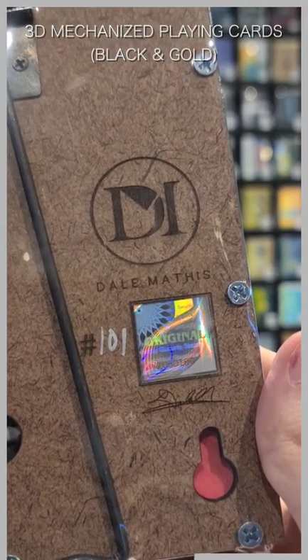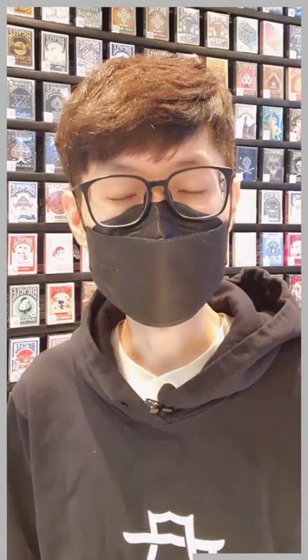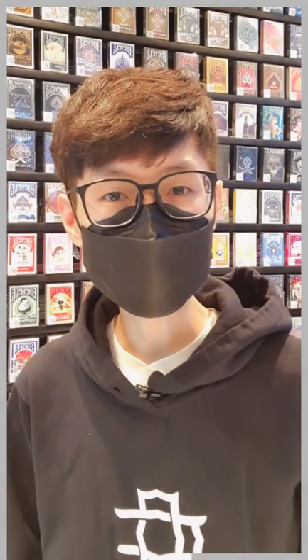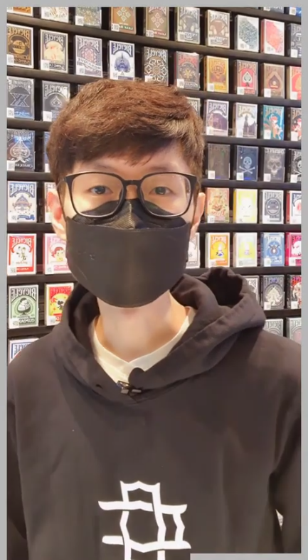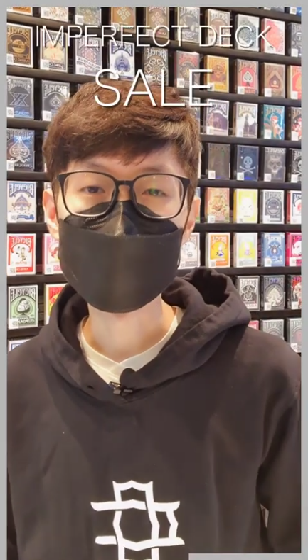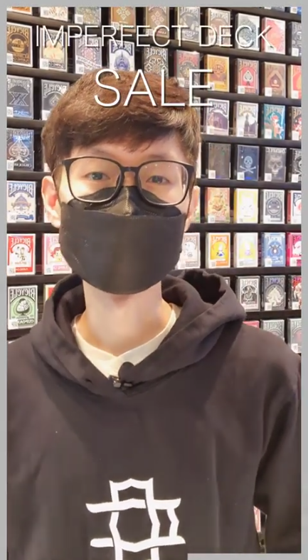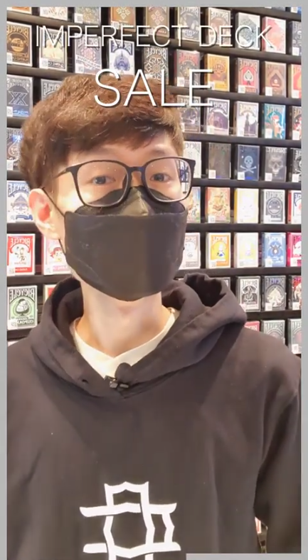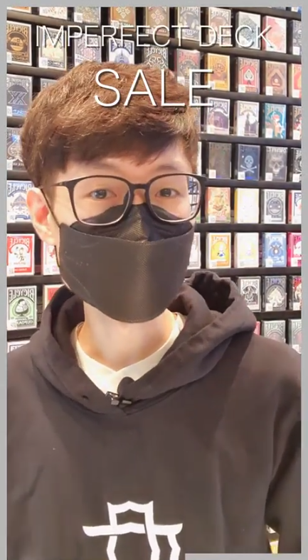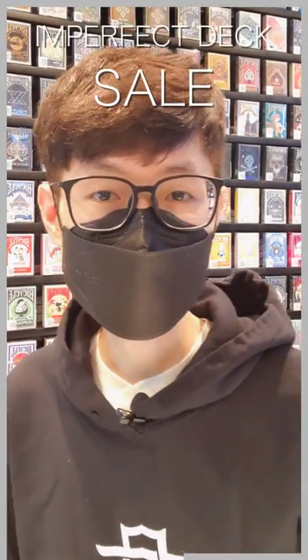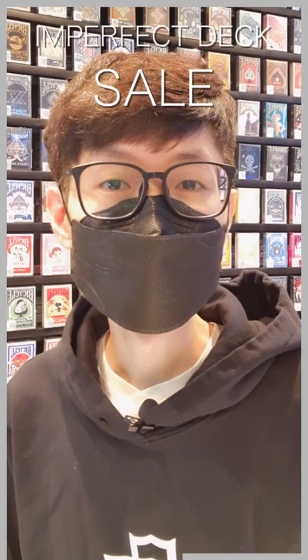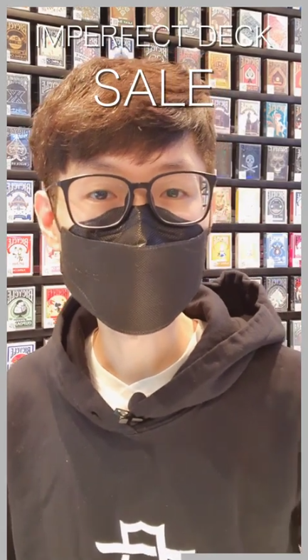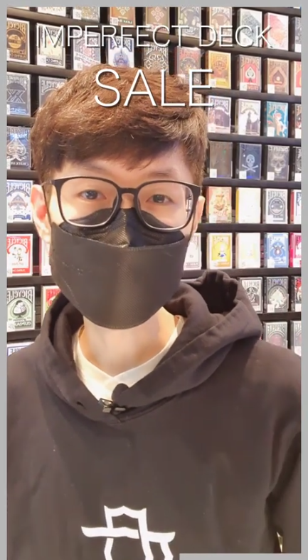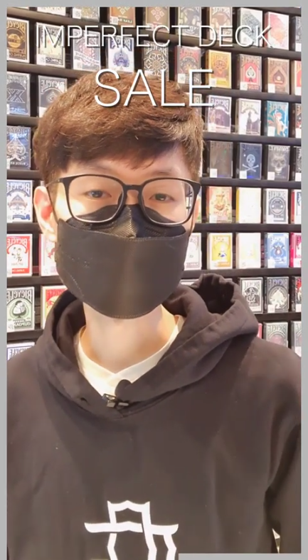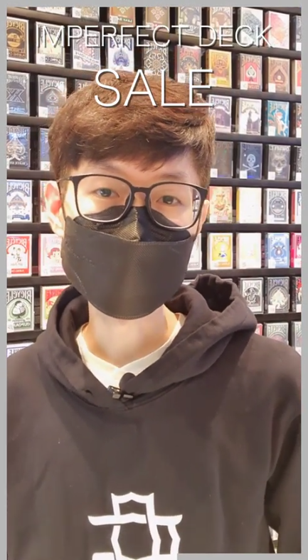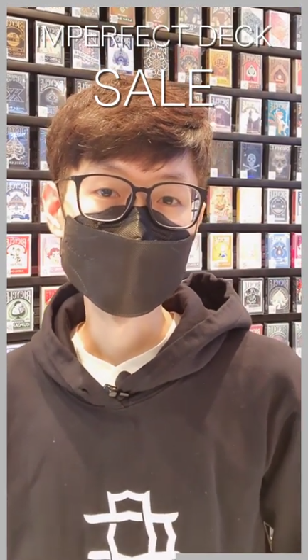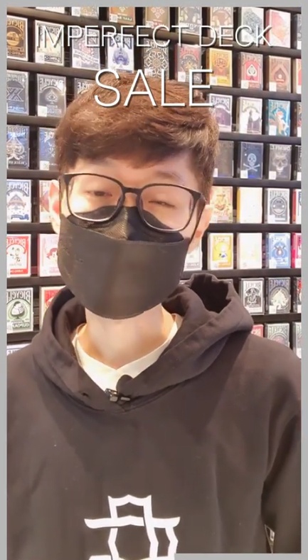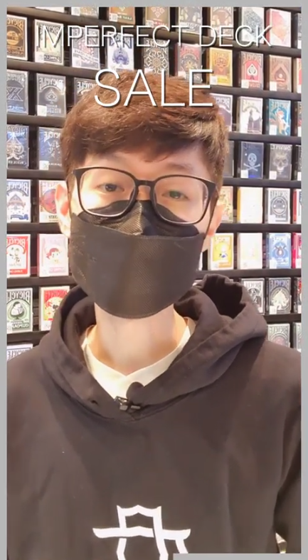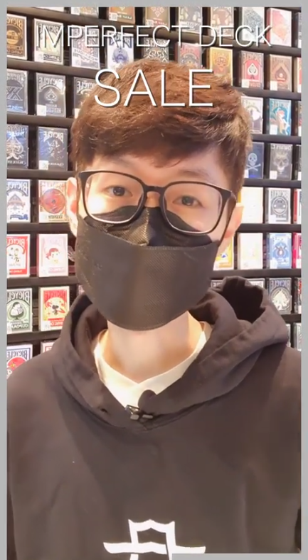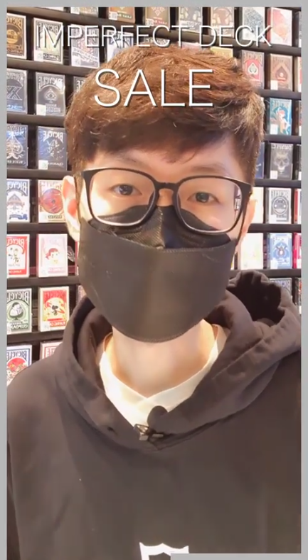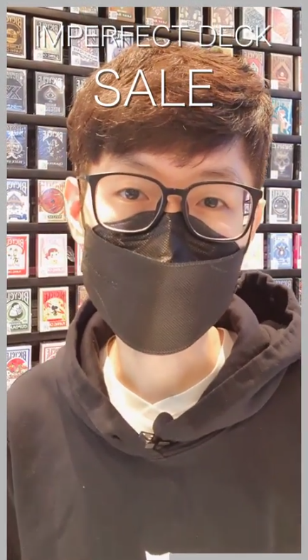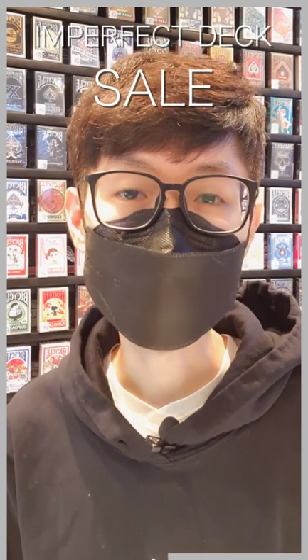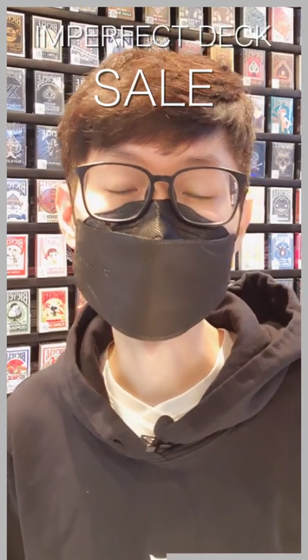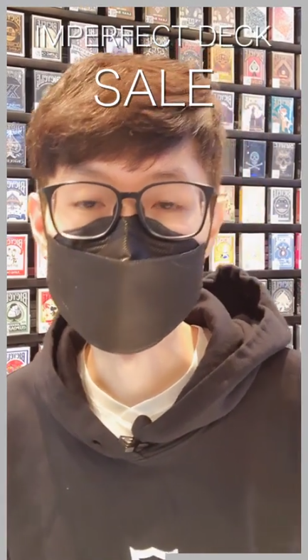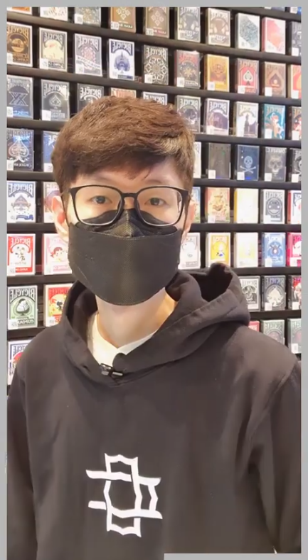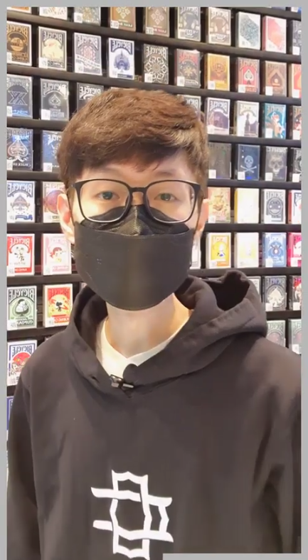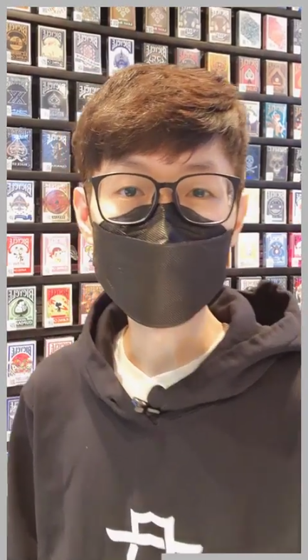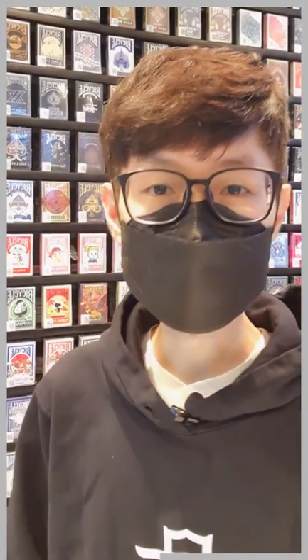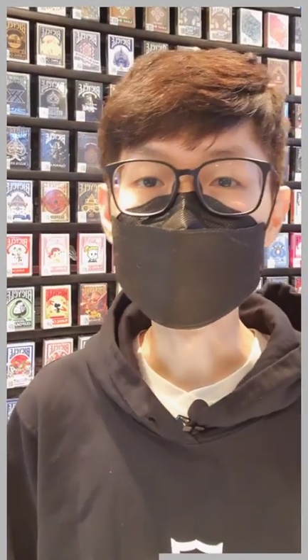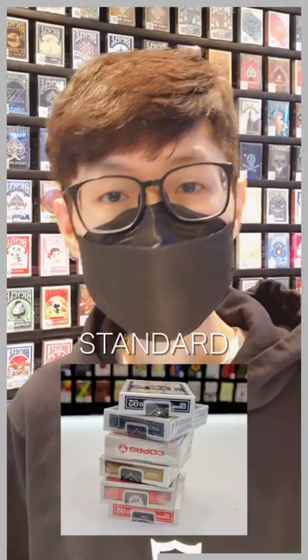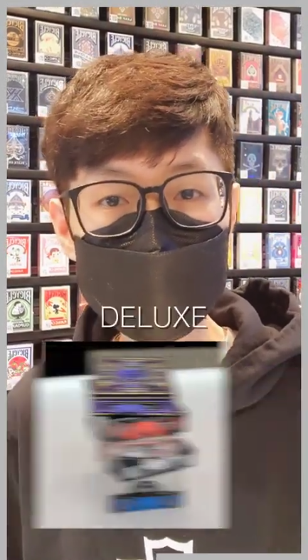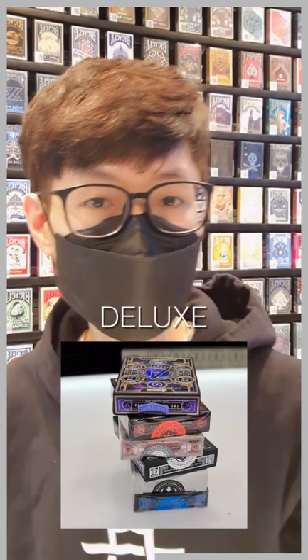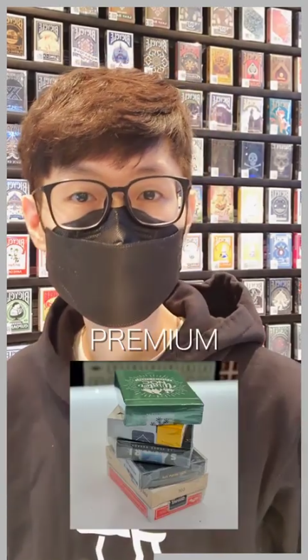Our imperfect deck sale is now live. If you are an enthusiast who handles and opens cards daily, this is a perfect opportunity to stock up at lit discounts. Available in four tiers — Standard, Deluxe, Premium, and Ultra Premium.